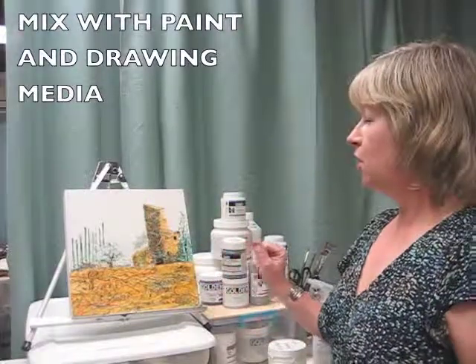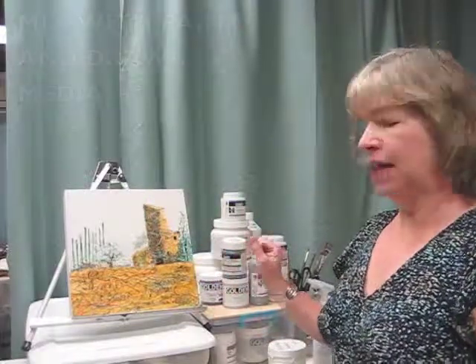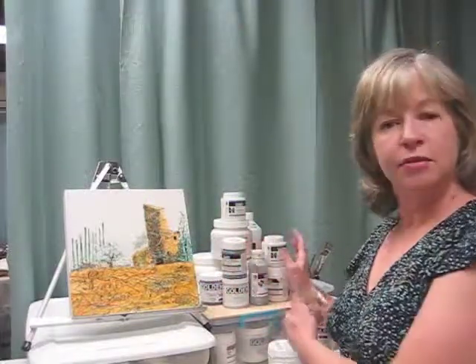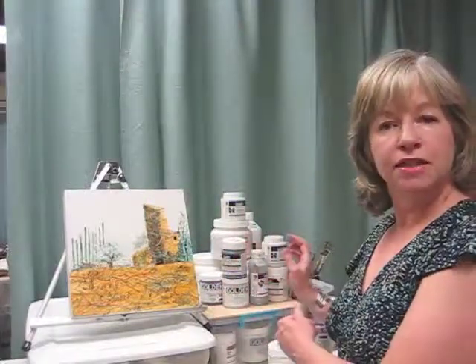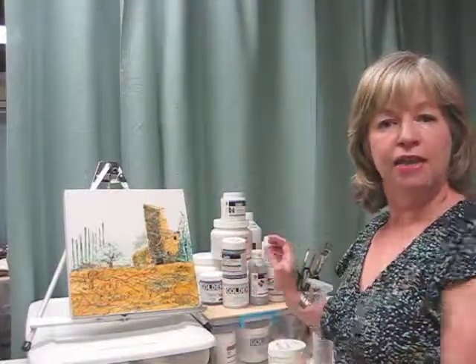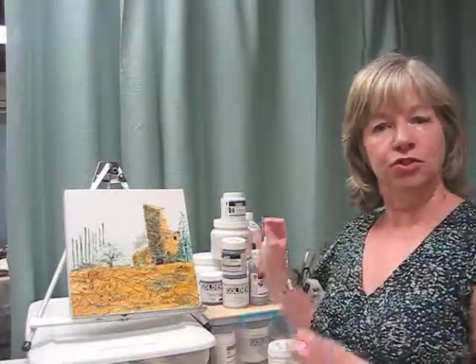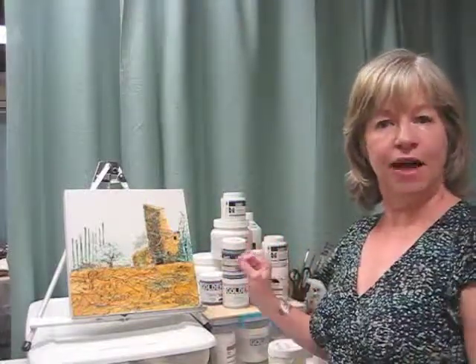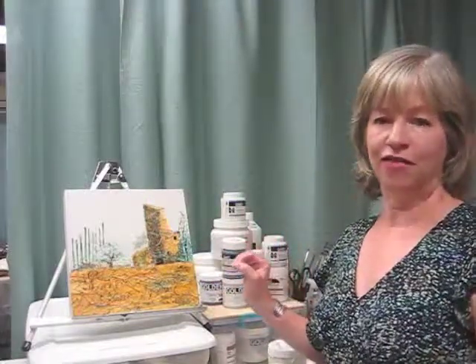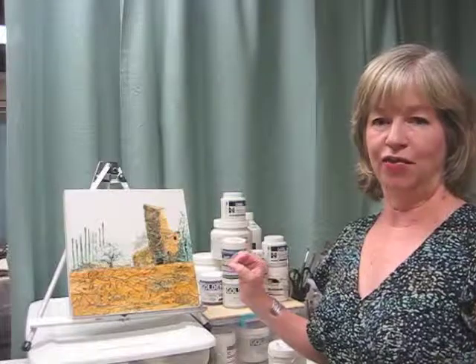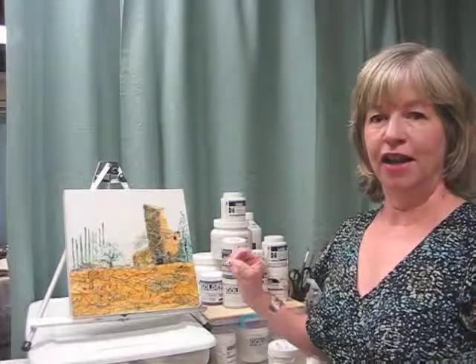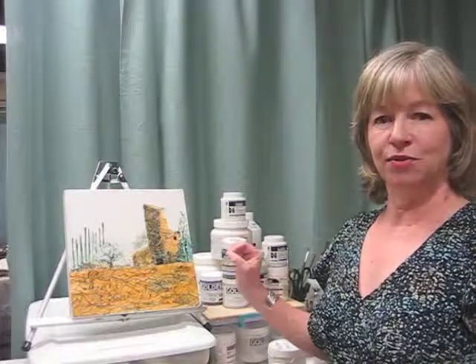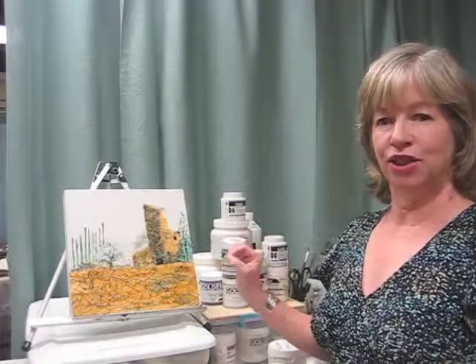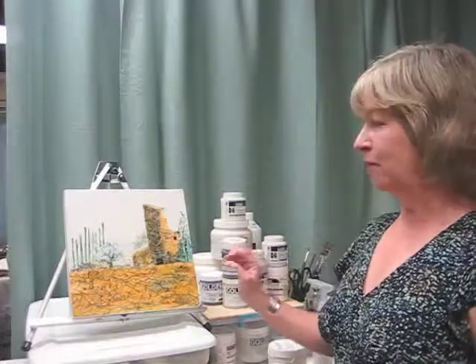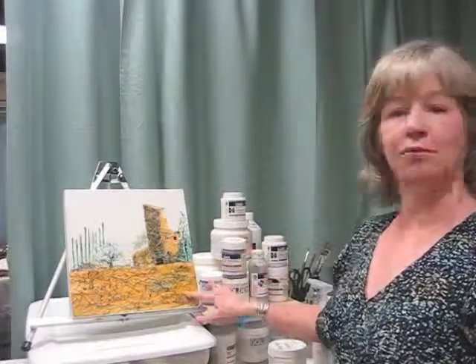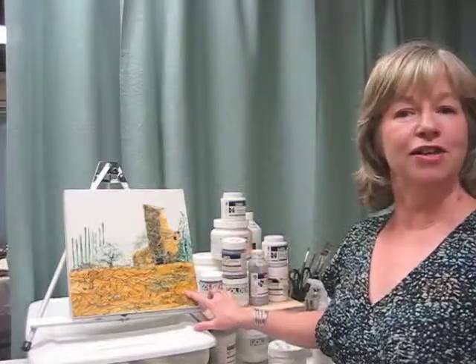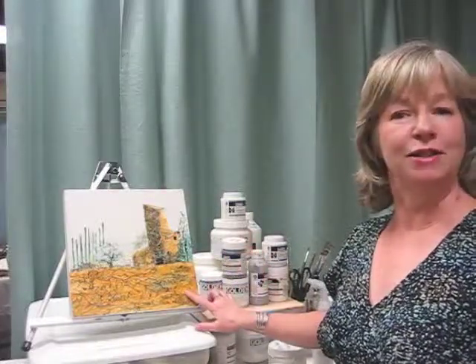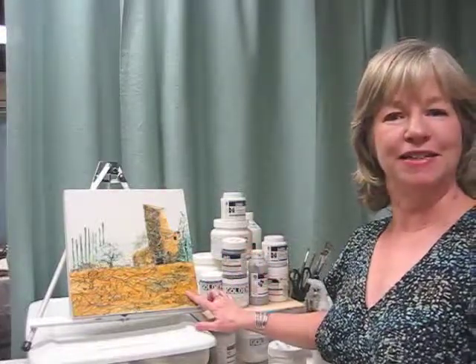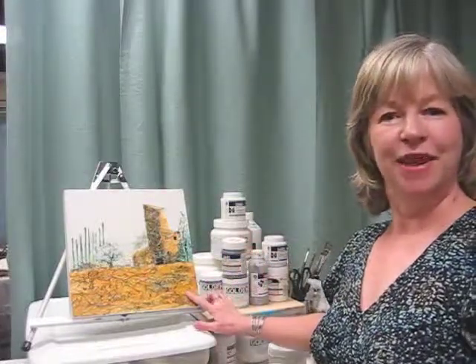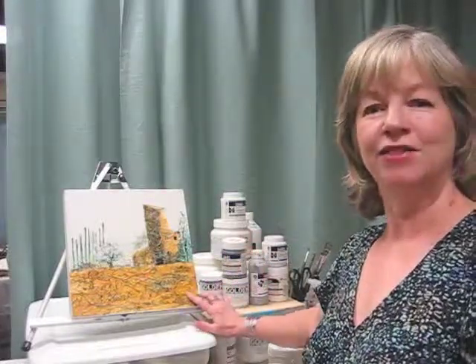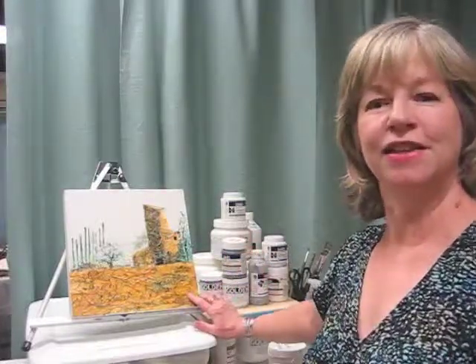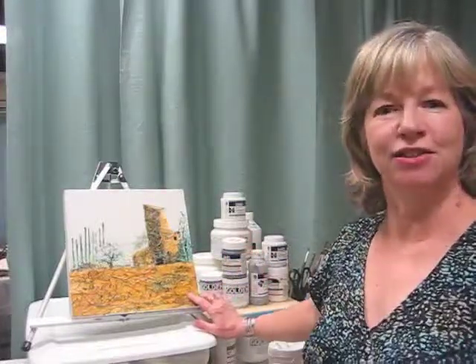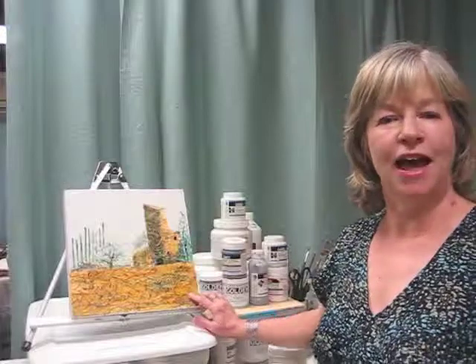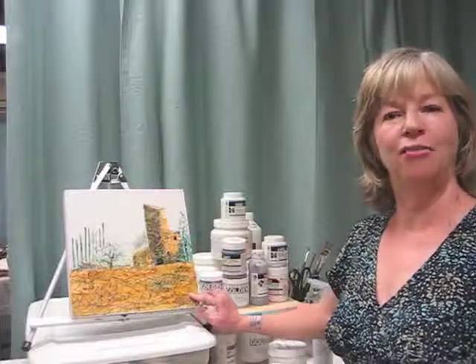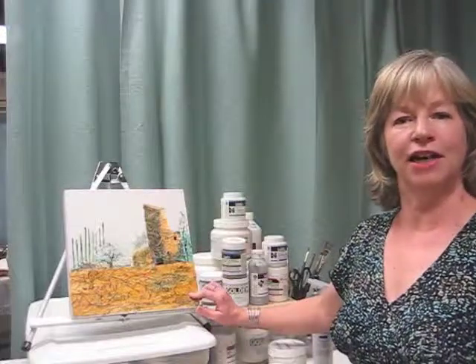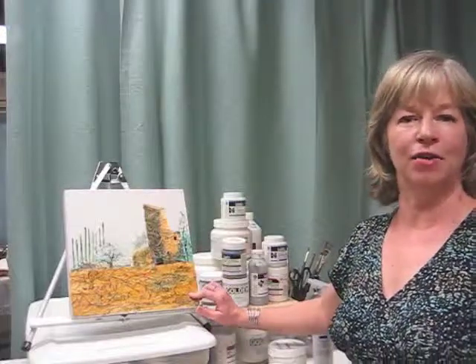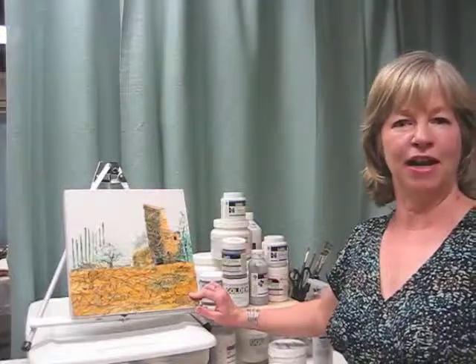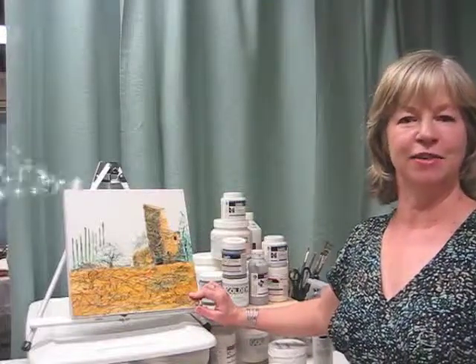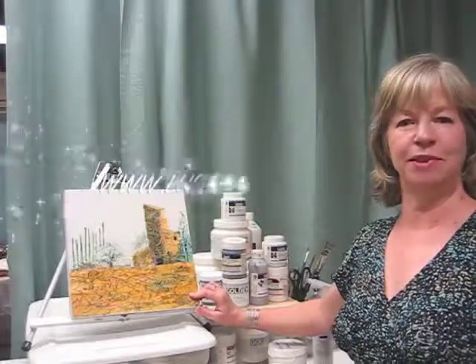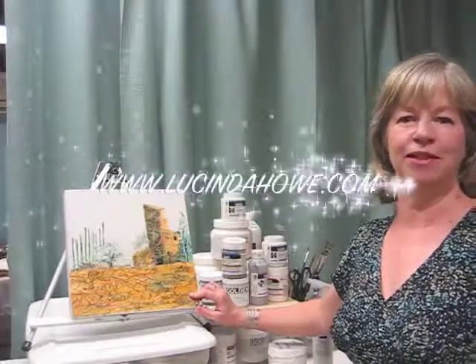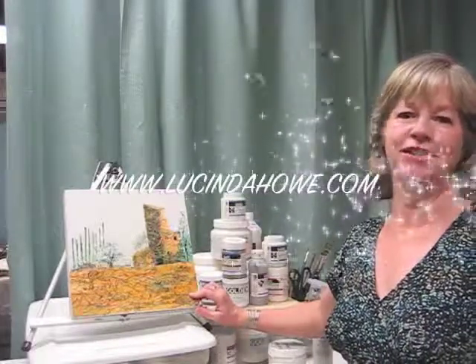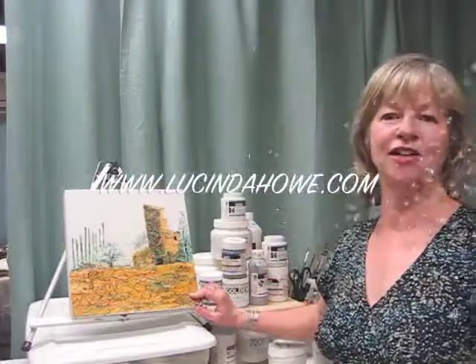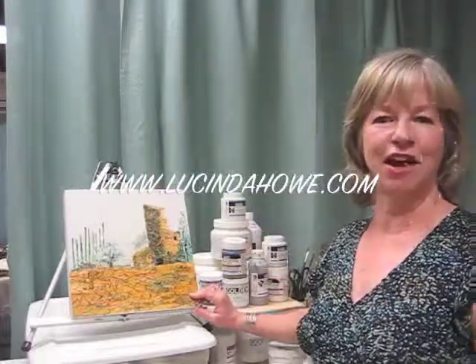So get out some of these things and try them out and have a little fun. Next week I'll show you if I made any progress on this piece. Thanks for listening. This is Lucinda Howe. Please check out my website at www.lucindahow.com.